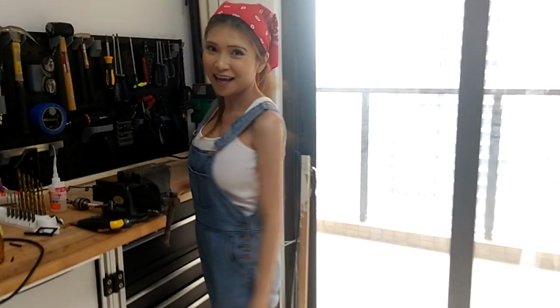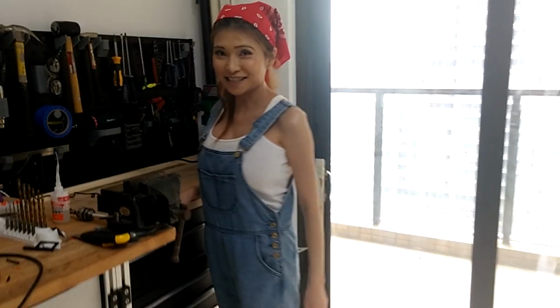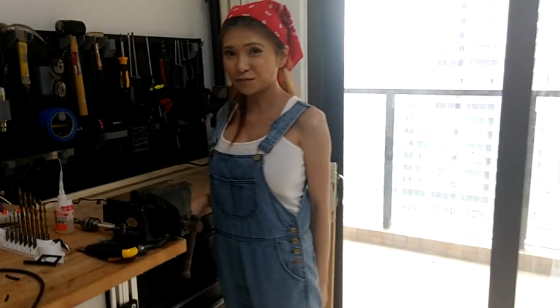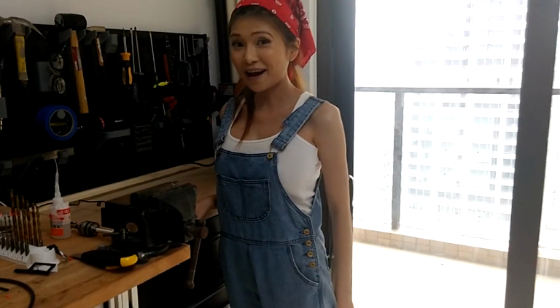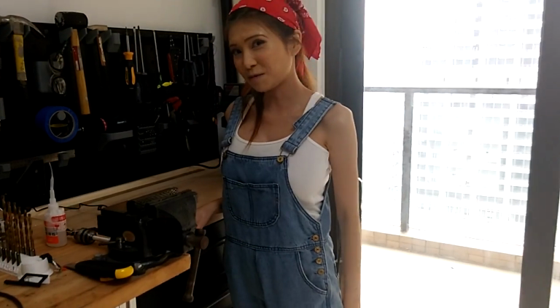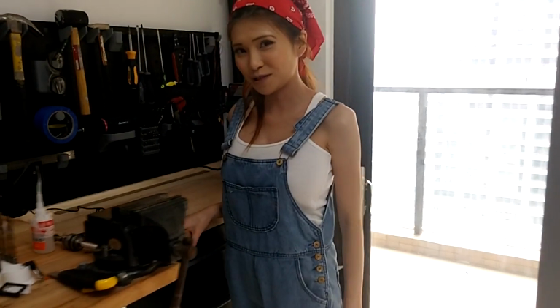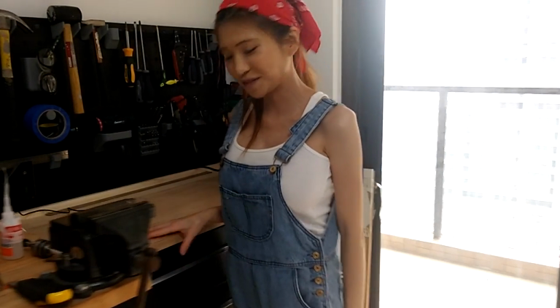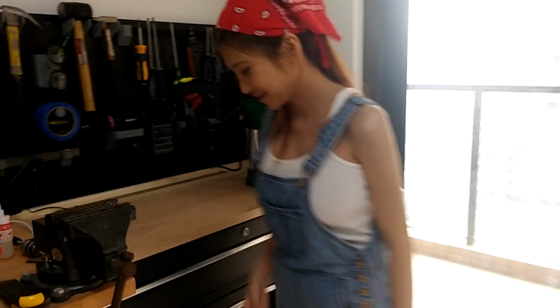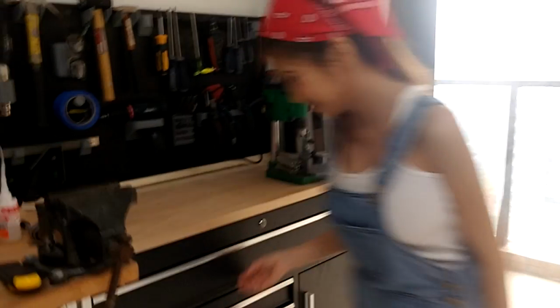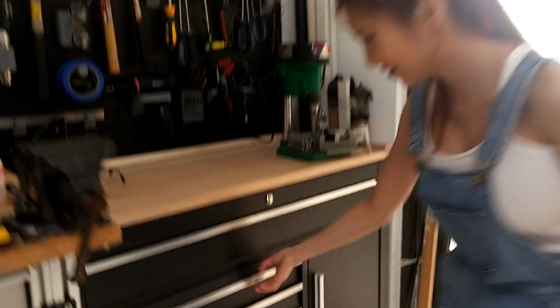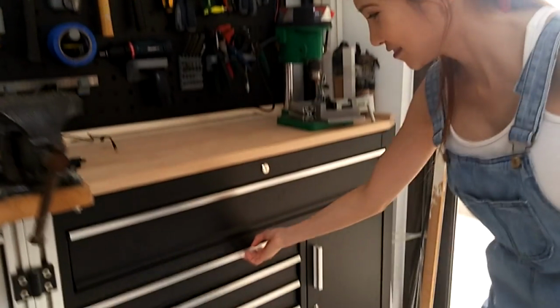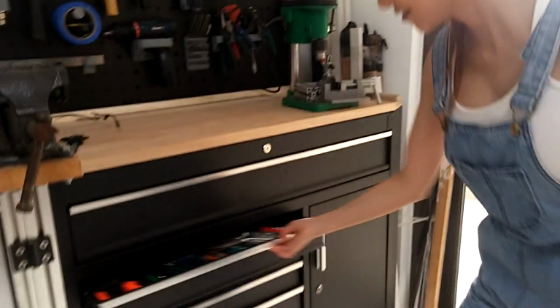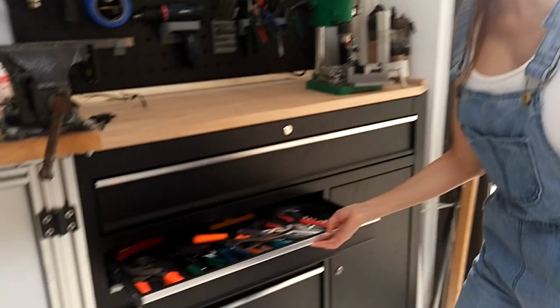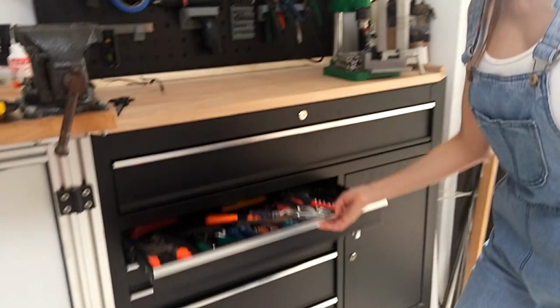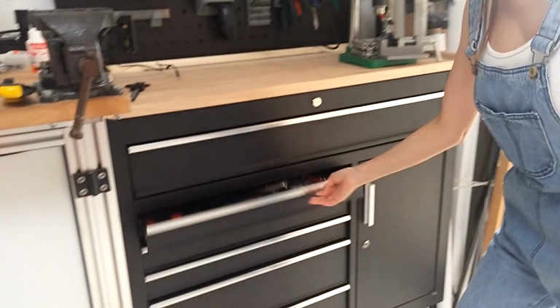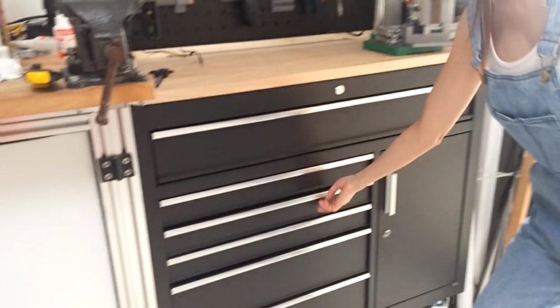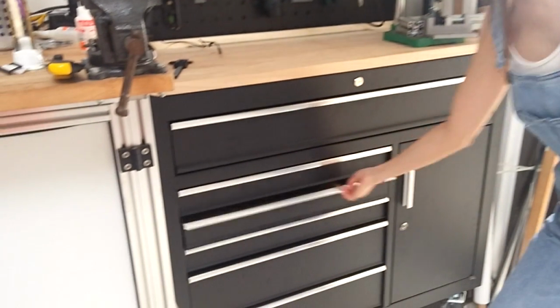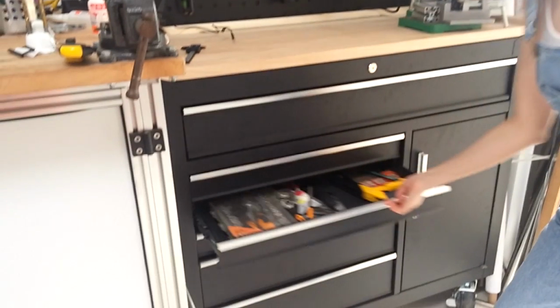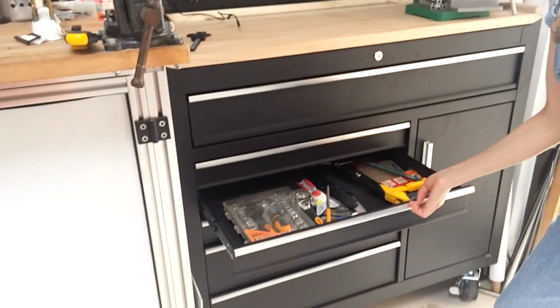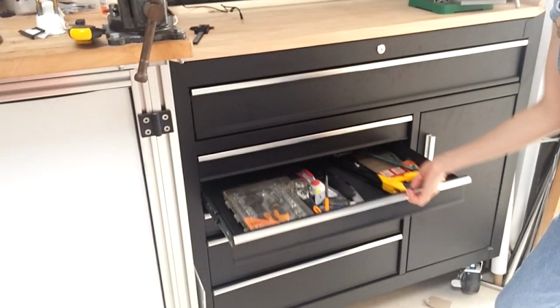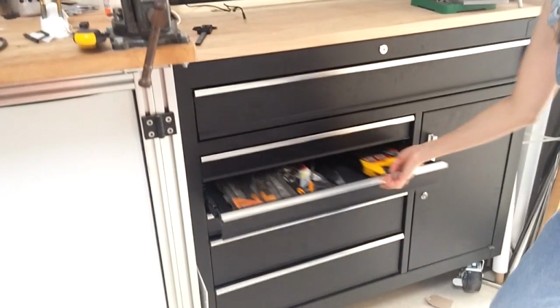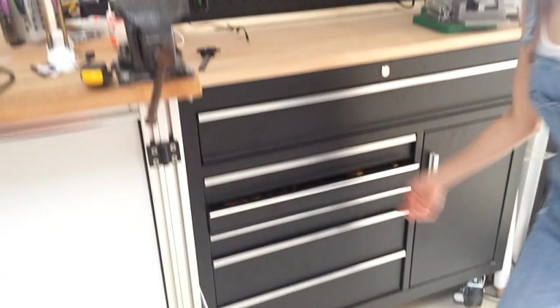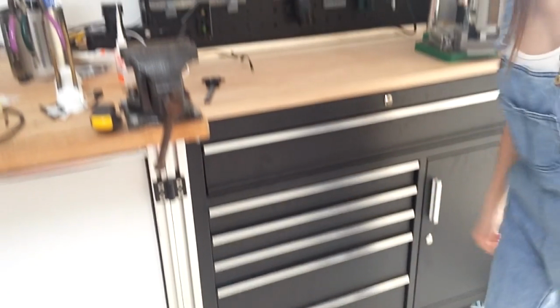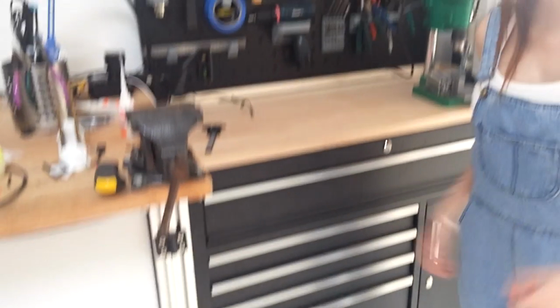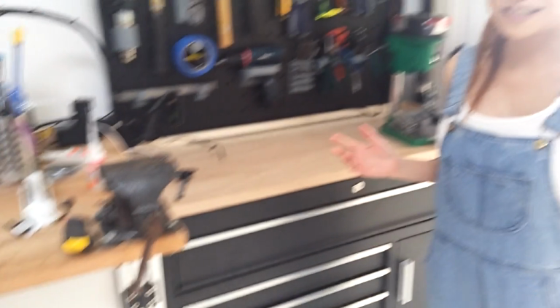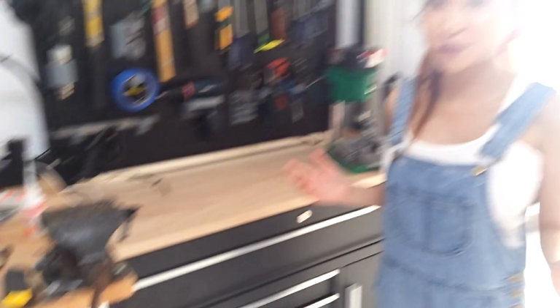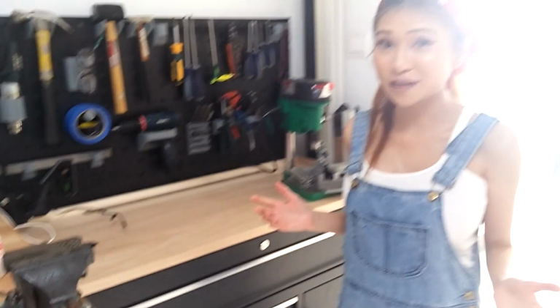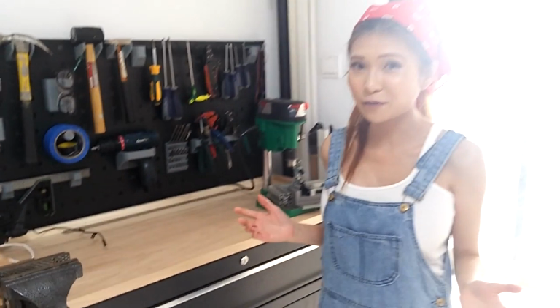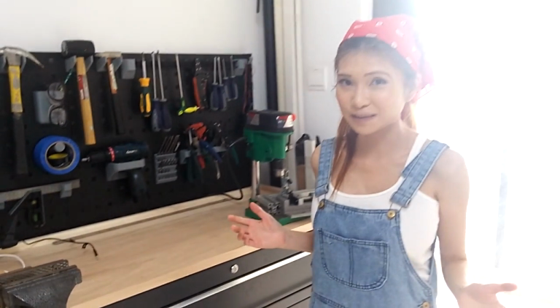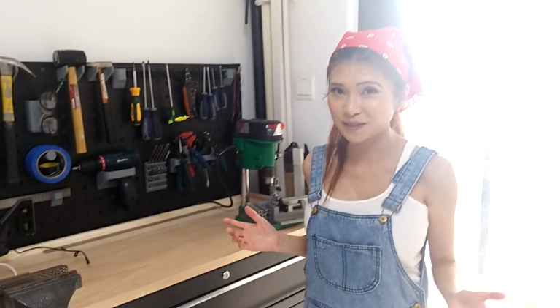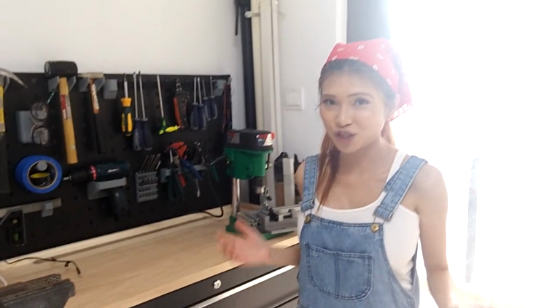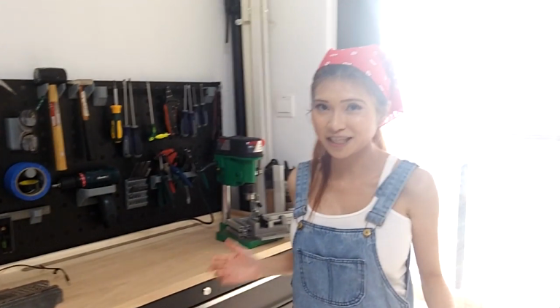This is where I keep my tools. Fortunately, tools are not very expensive in China.